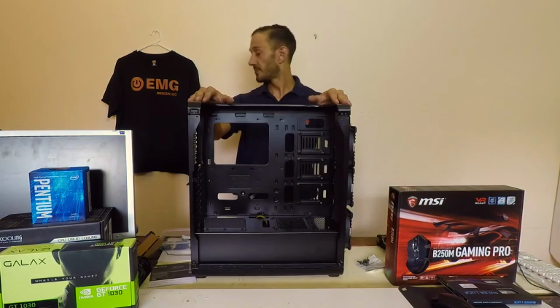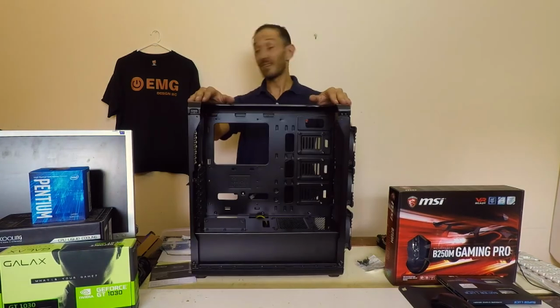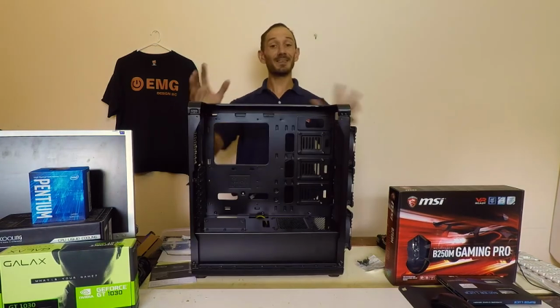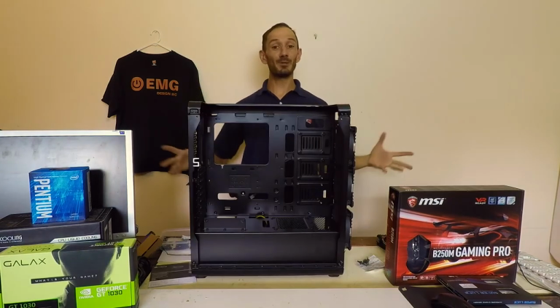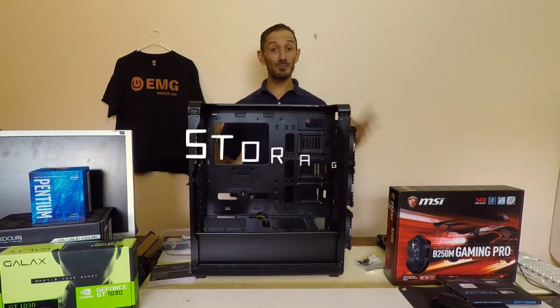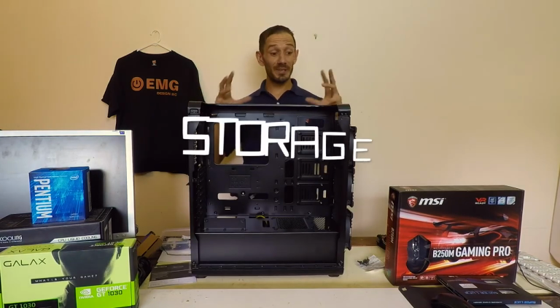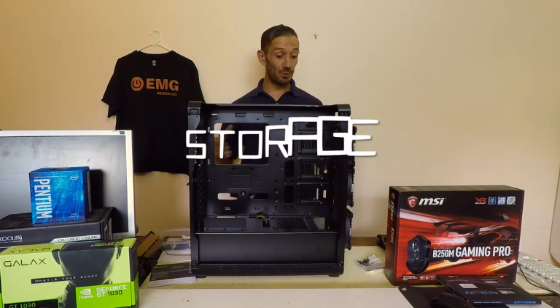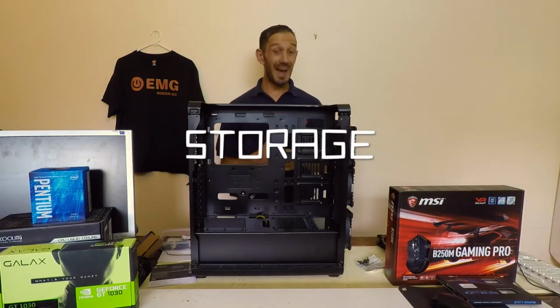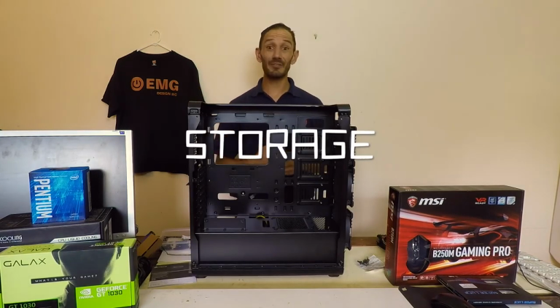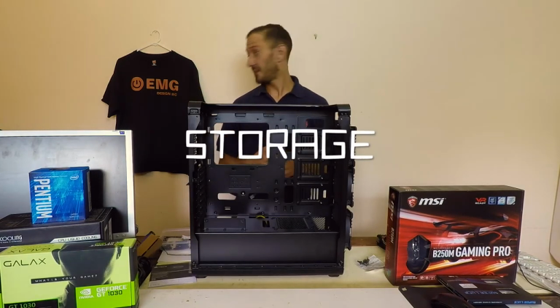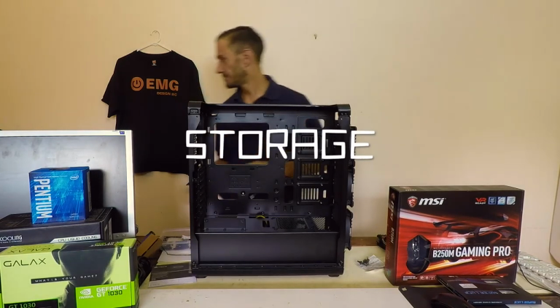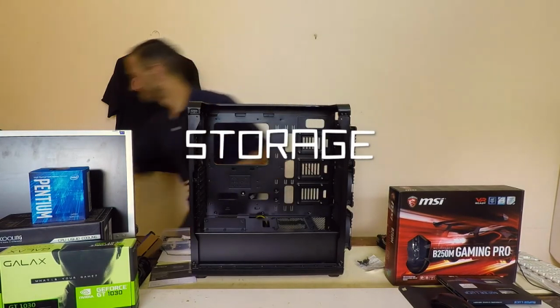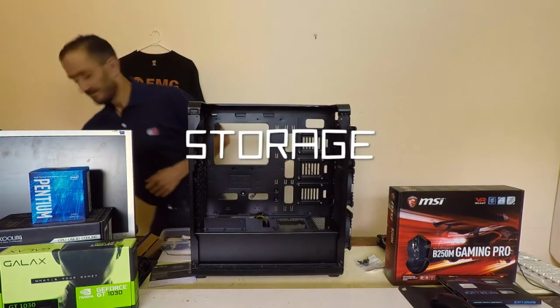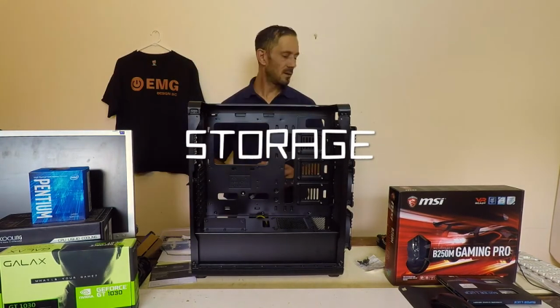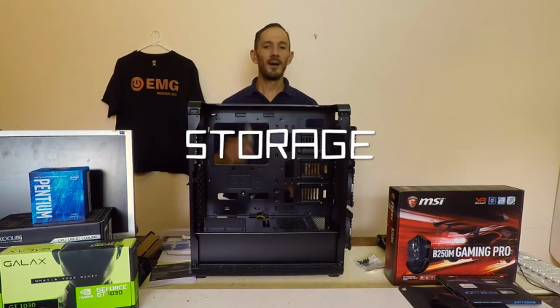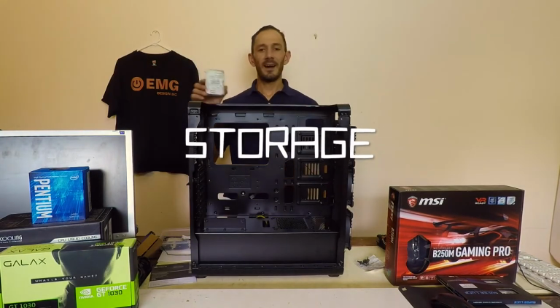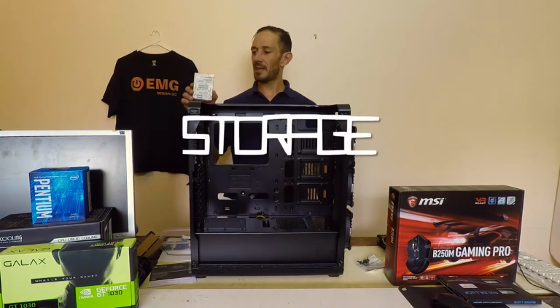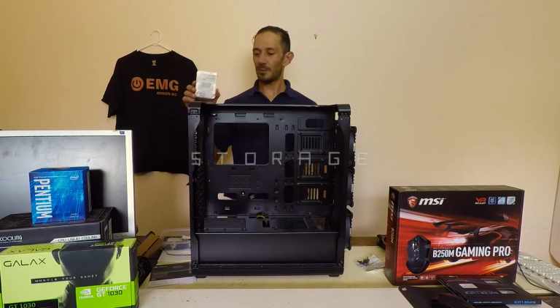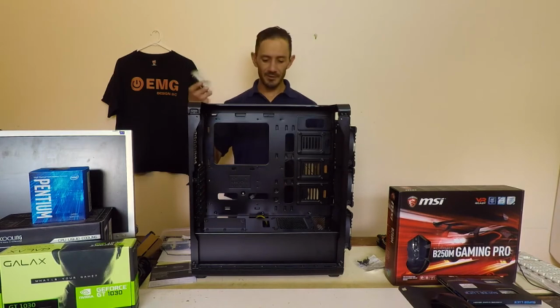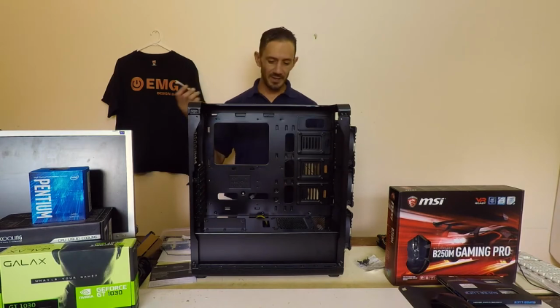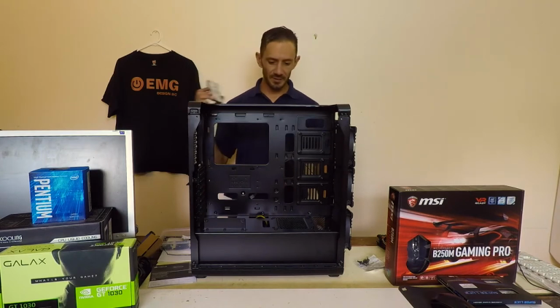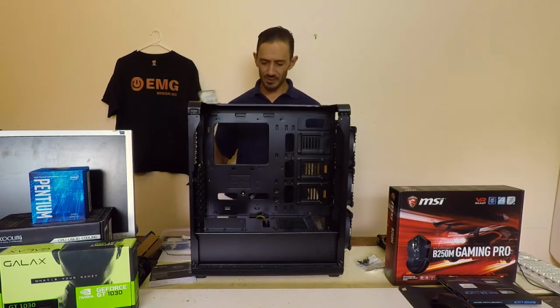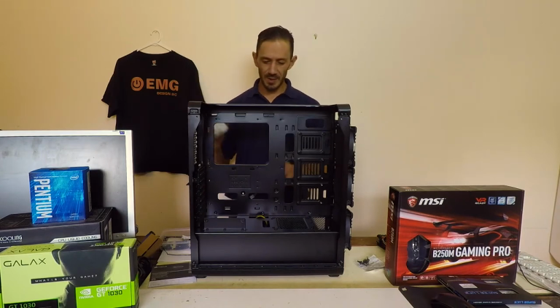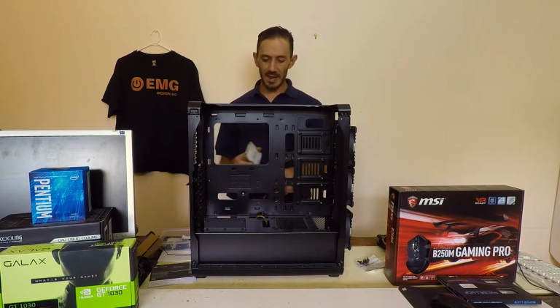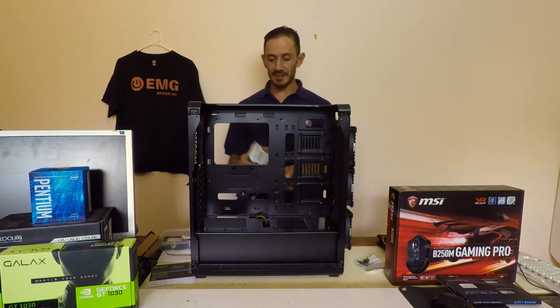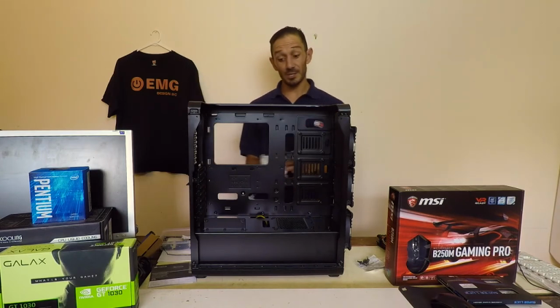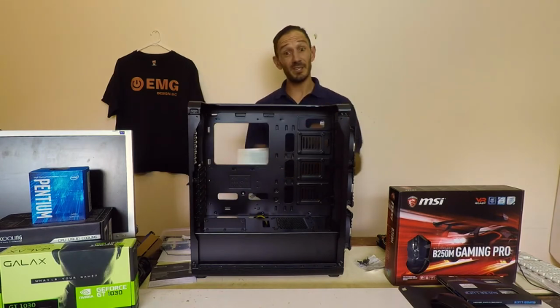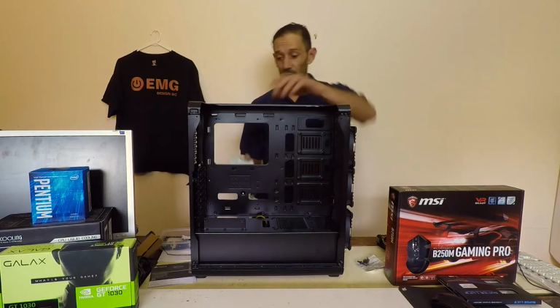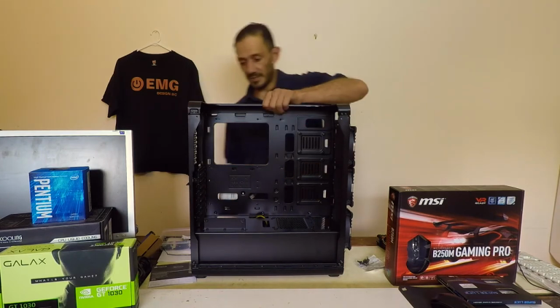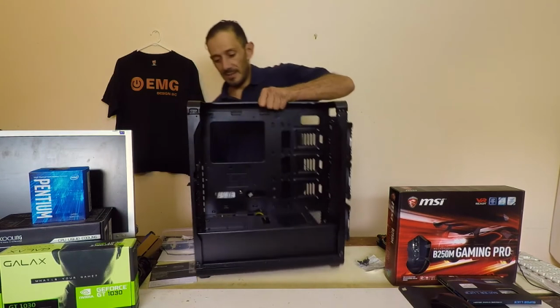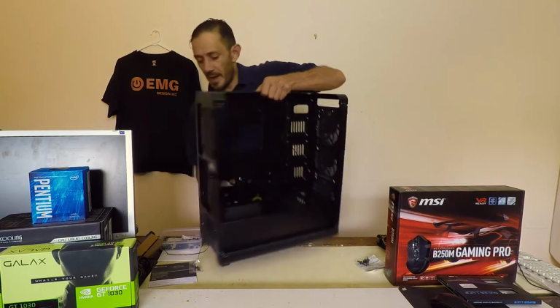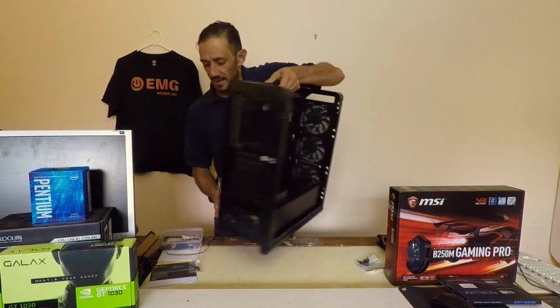The last thing we can do now is install the hard drive. I have a laptop hard drive here to spare and that's just going to be inserted in the back here.